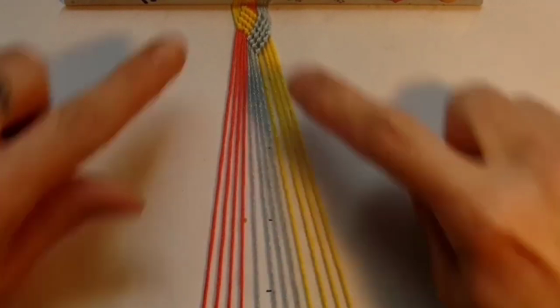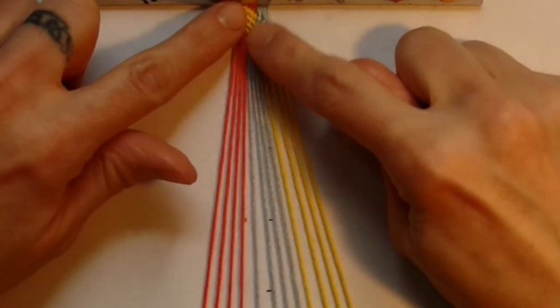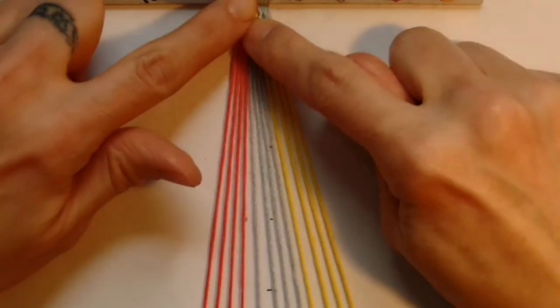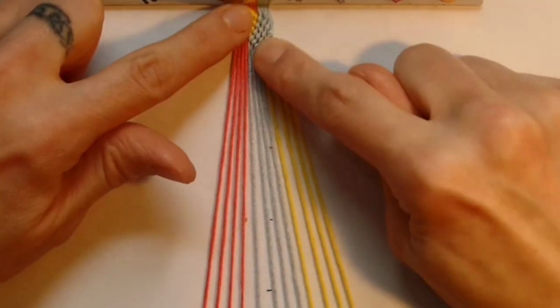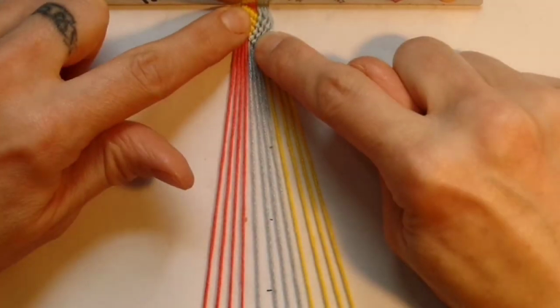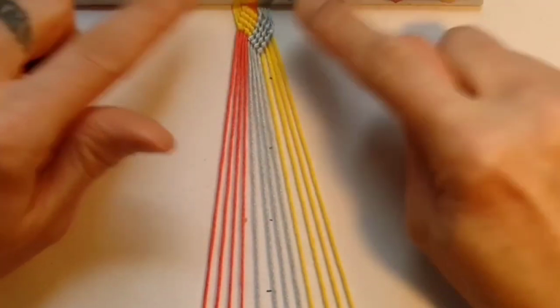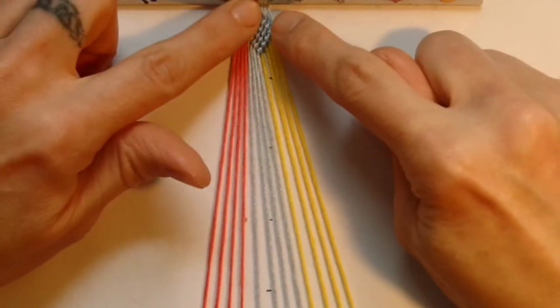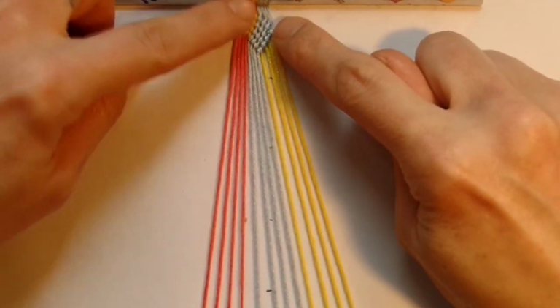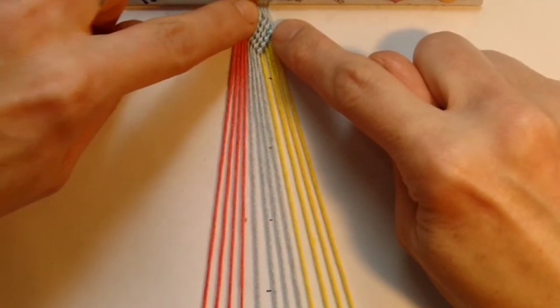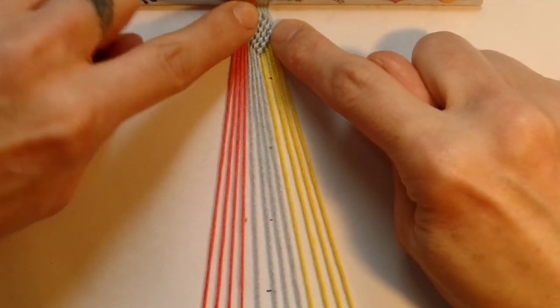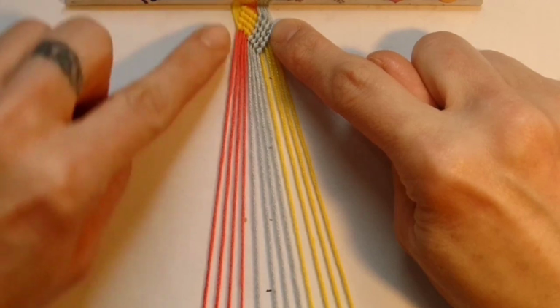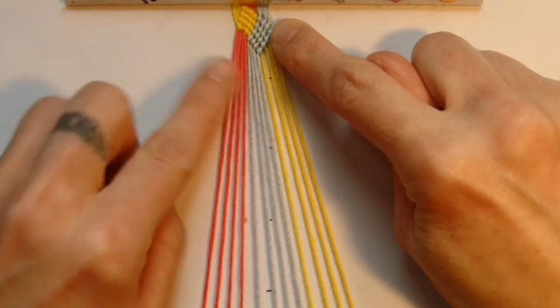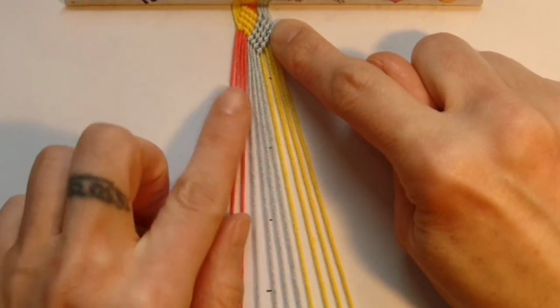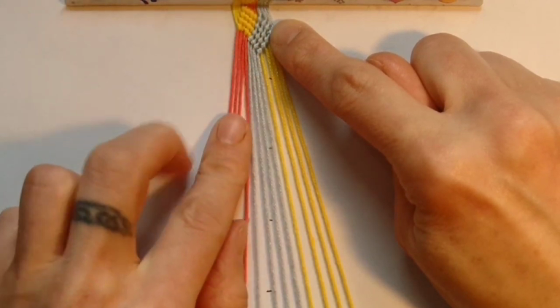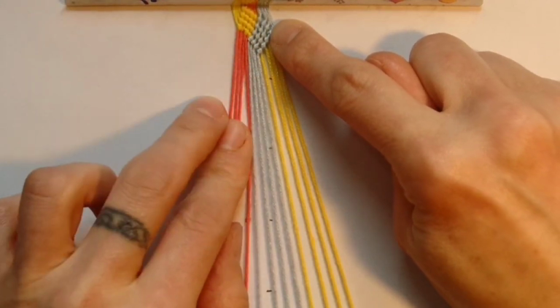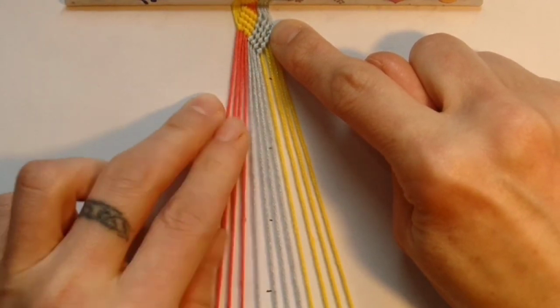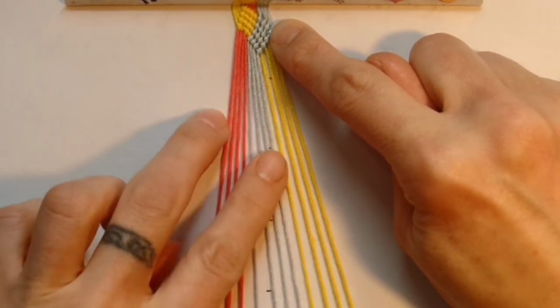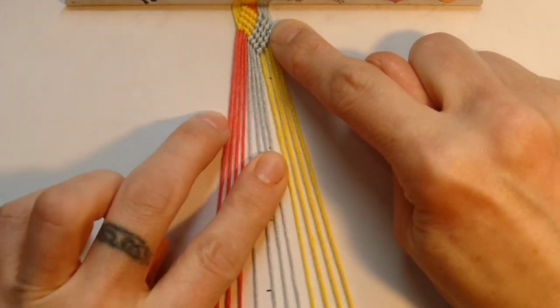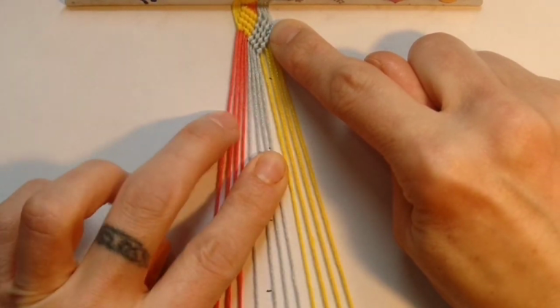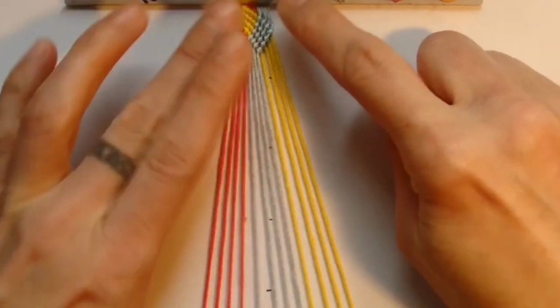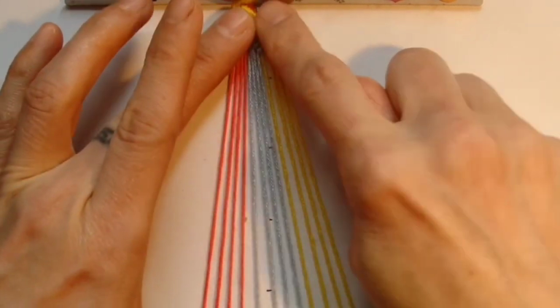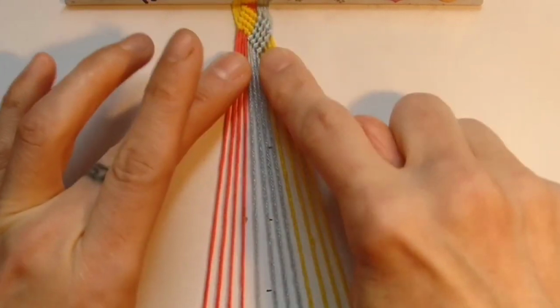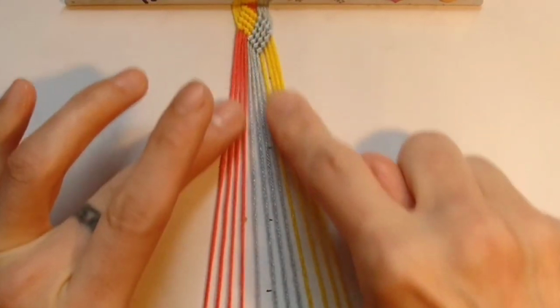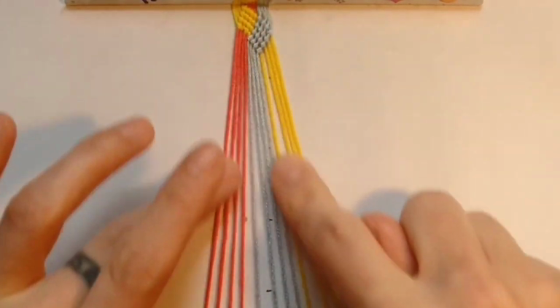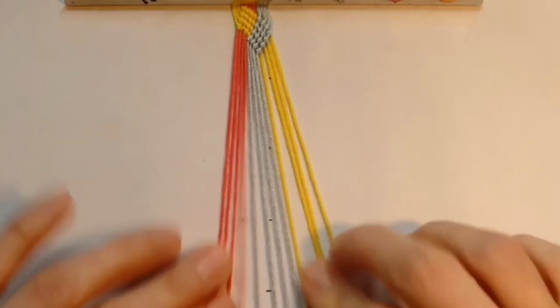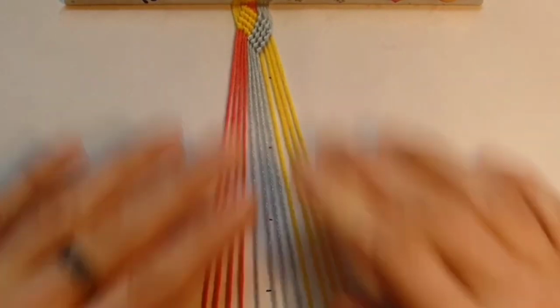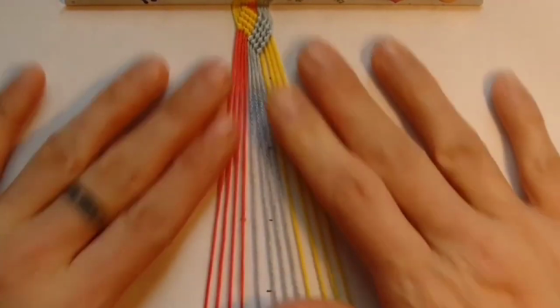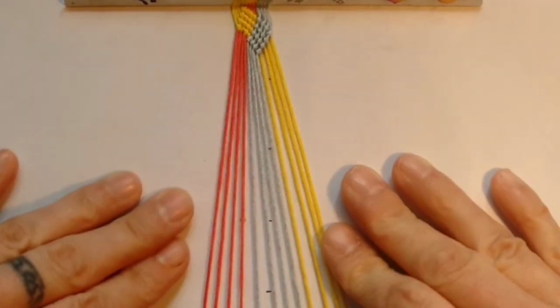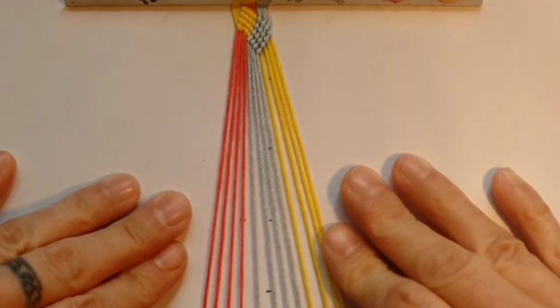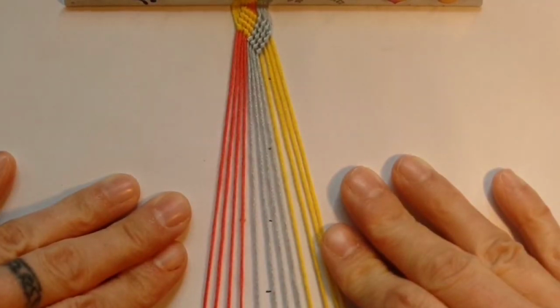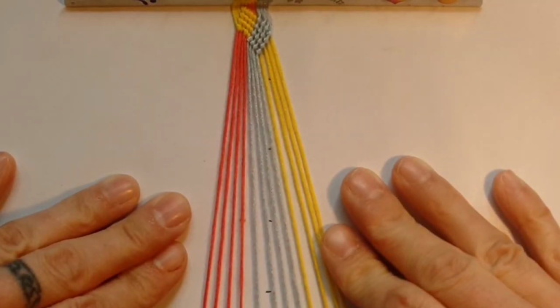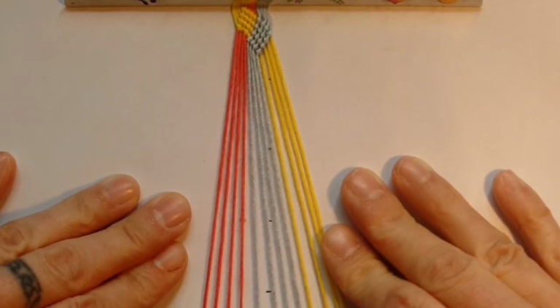Once you've switched the colours in your second section you want to repeat what you did in section one and switch the colours on the left until they're in the centre. You want to keep repeating these sections all the way down until you've got the bracelet as long as you want it to be.